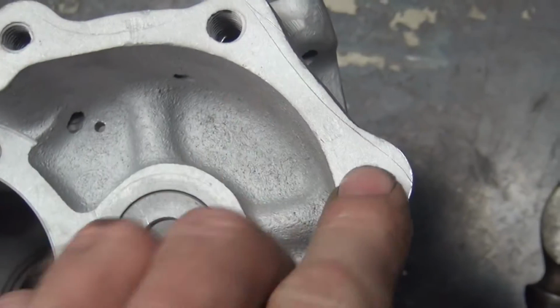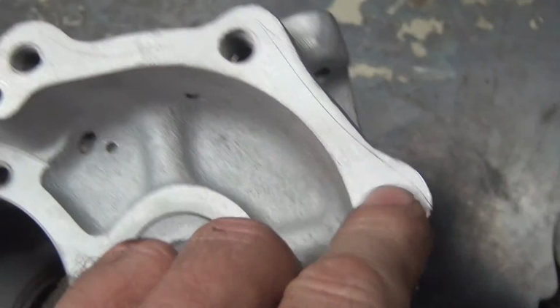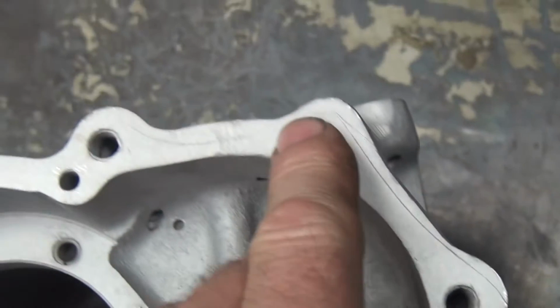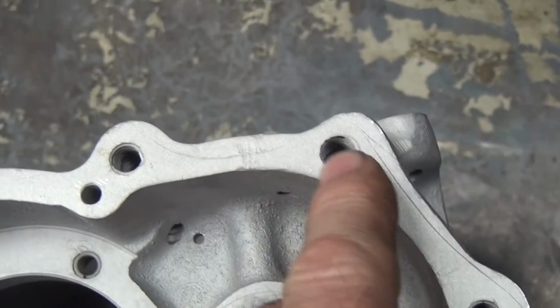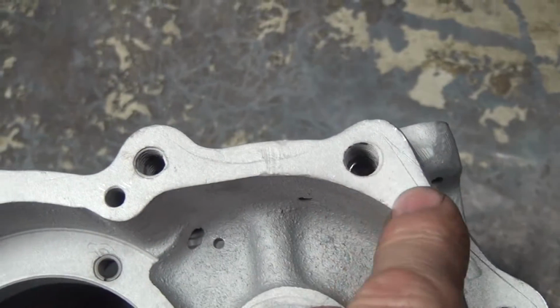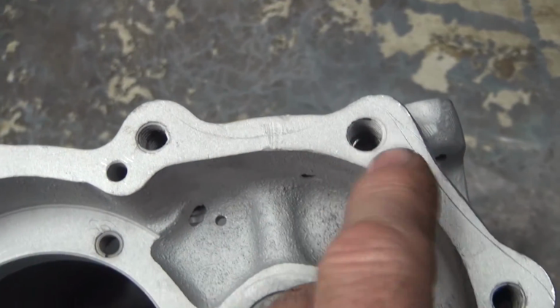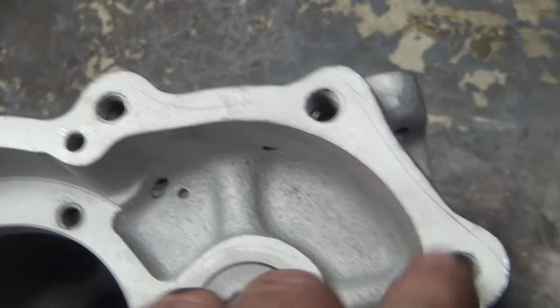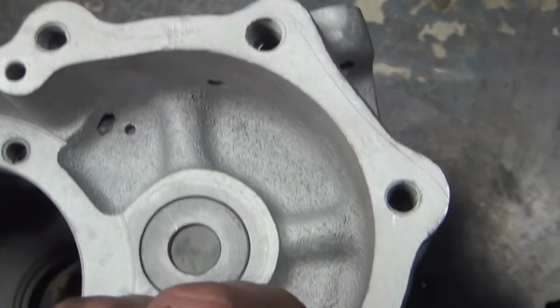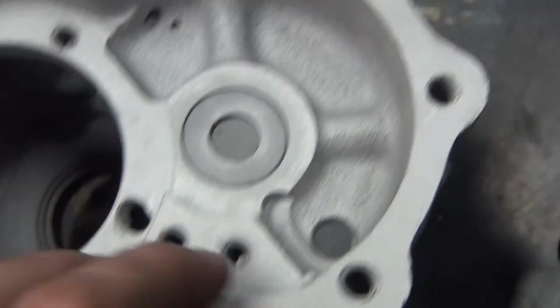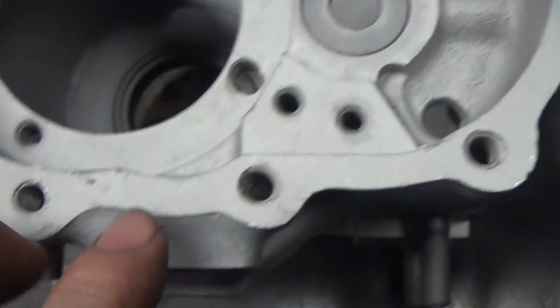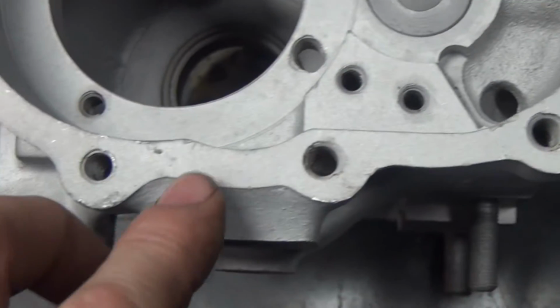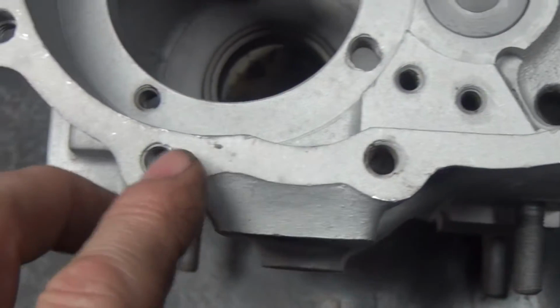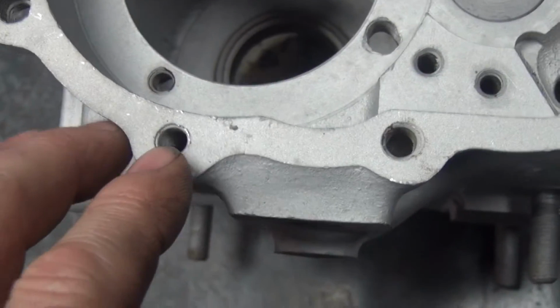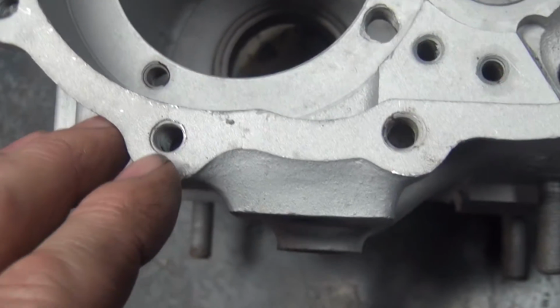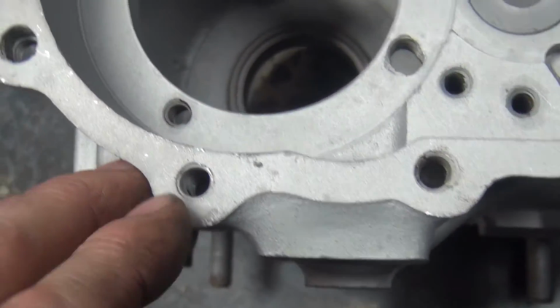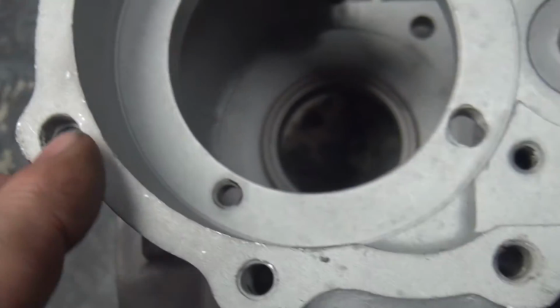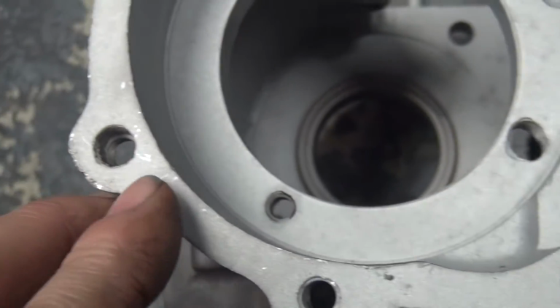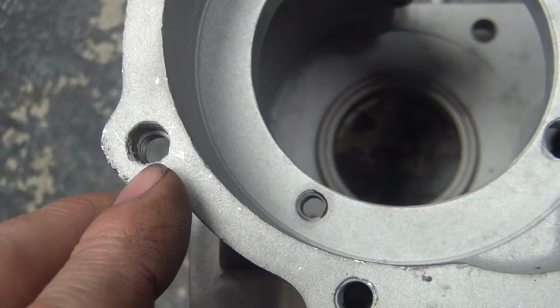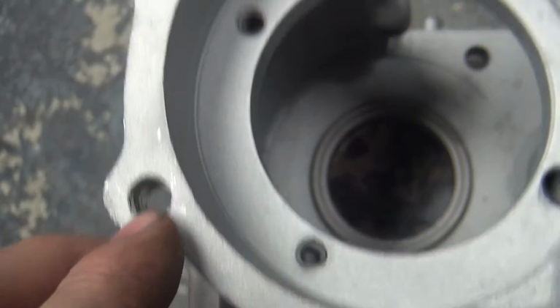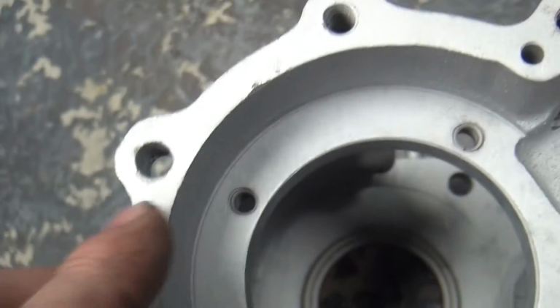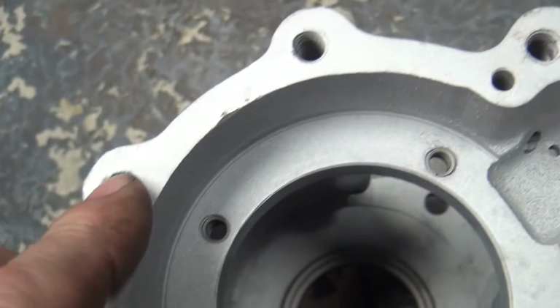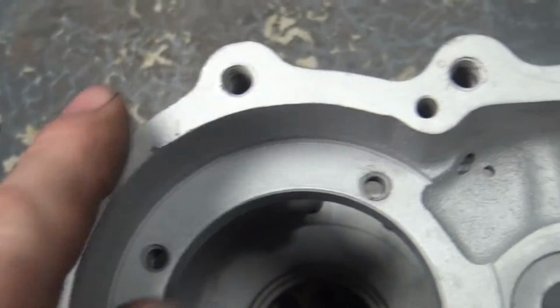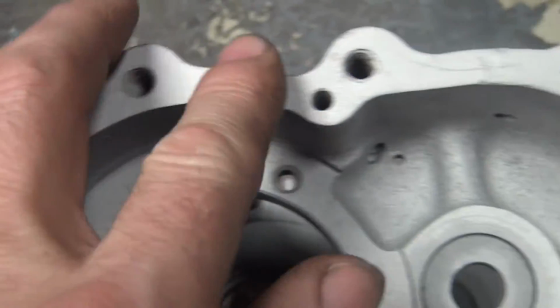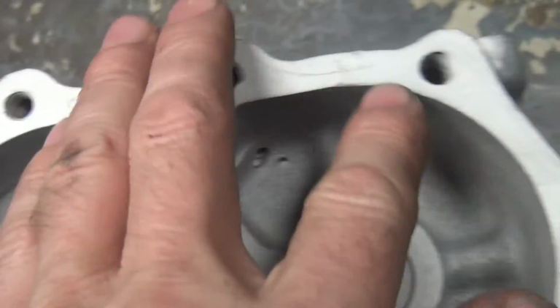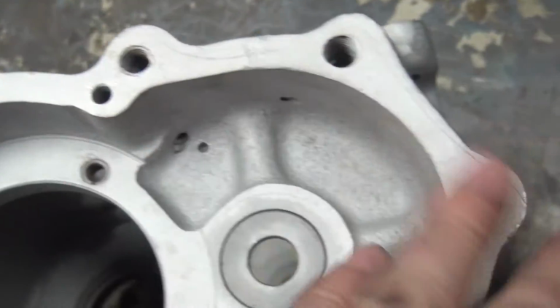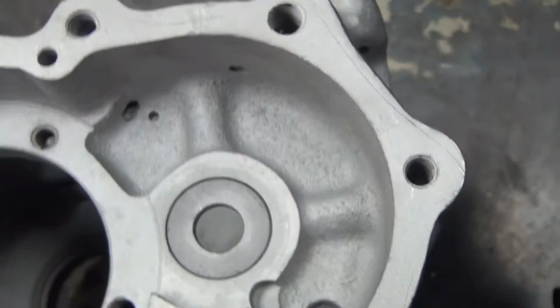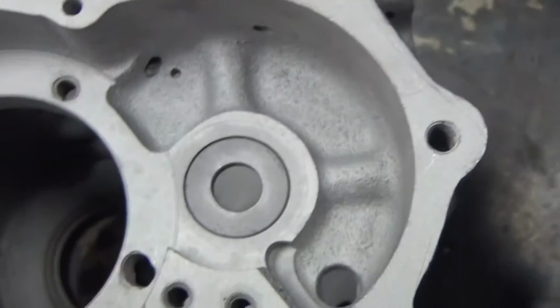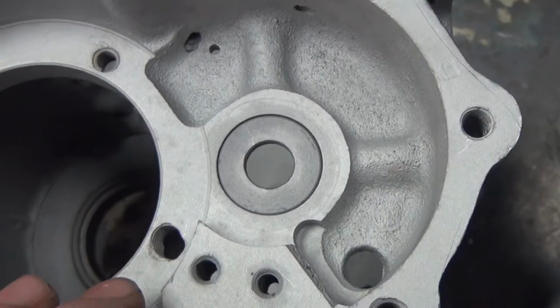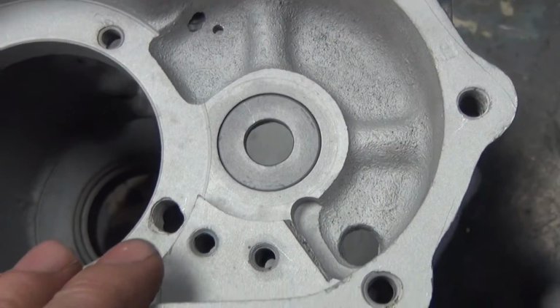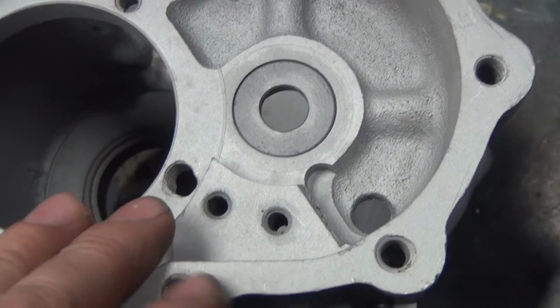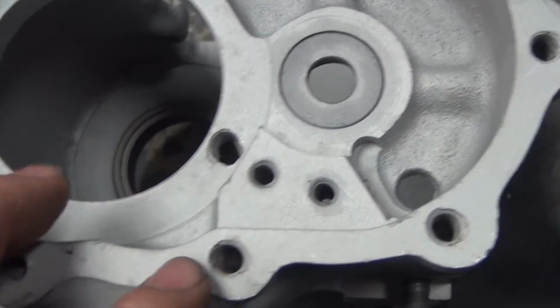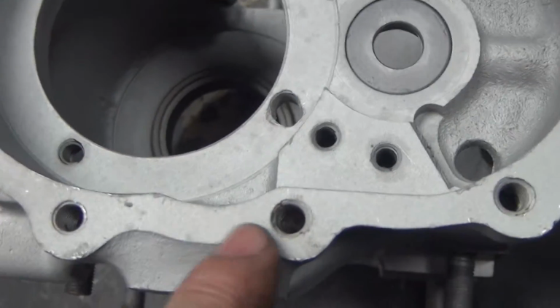These holes here all need to be helicoiled out to 5/16 — some of these are already done, but most of these are stripped. So I'd probably do every one of them.